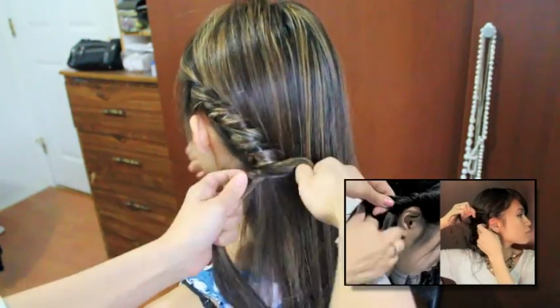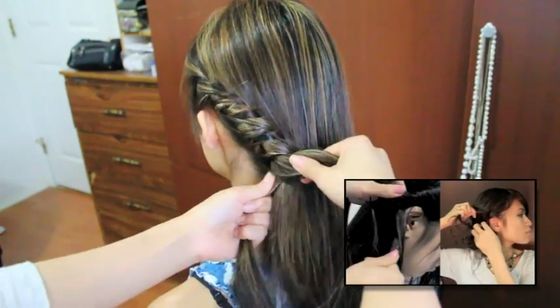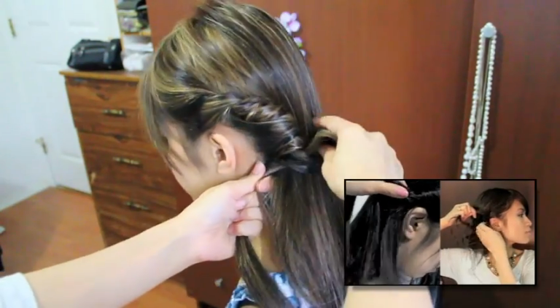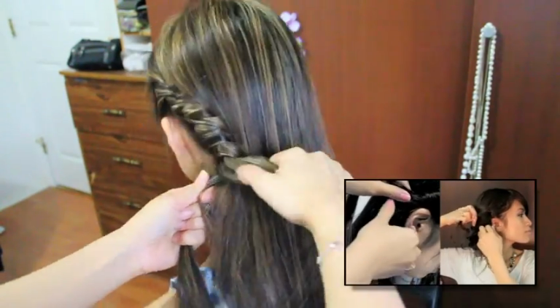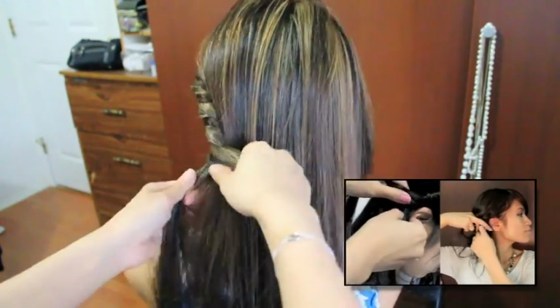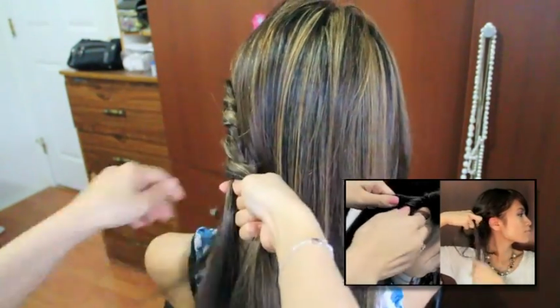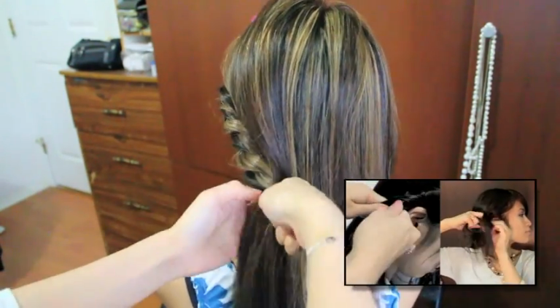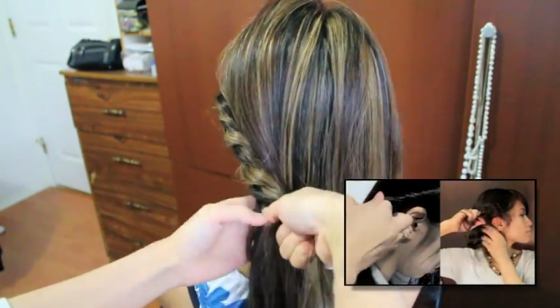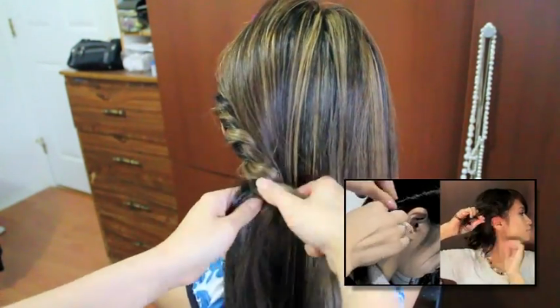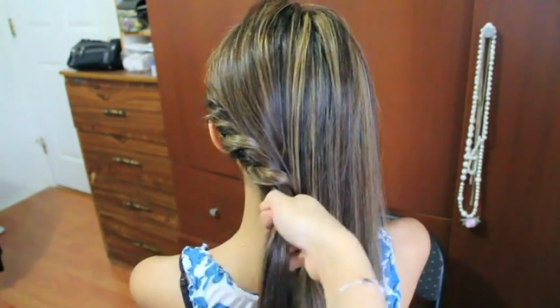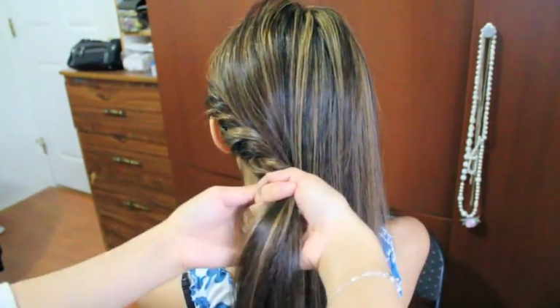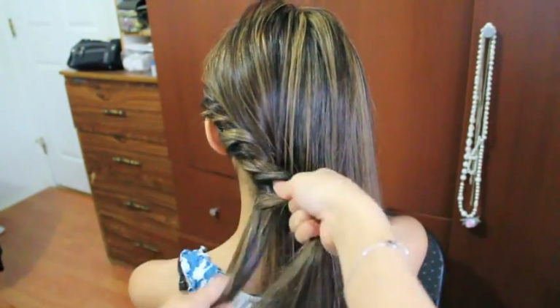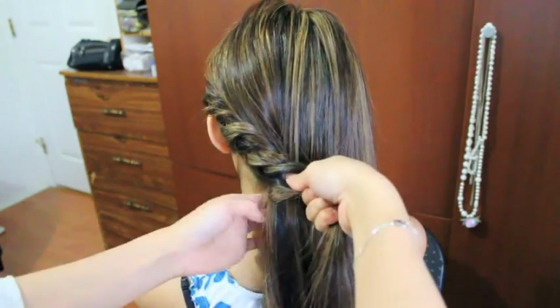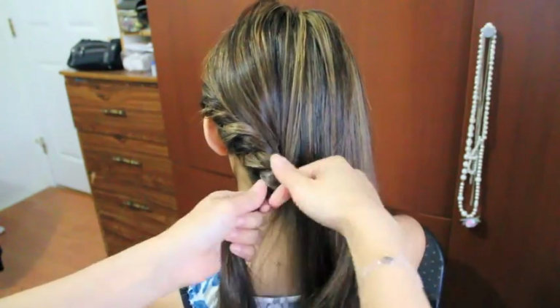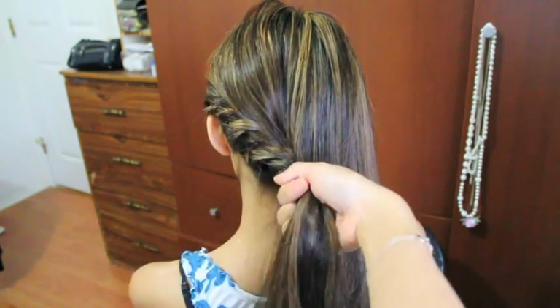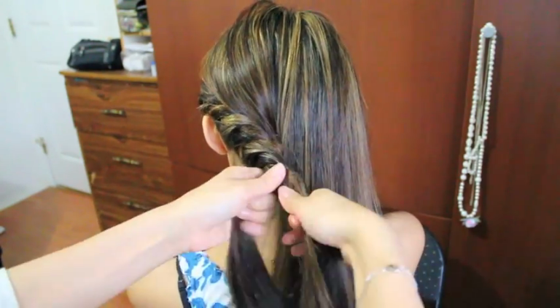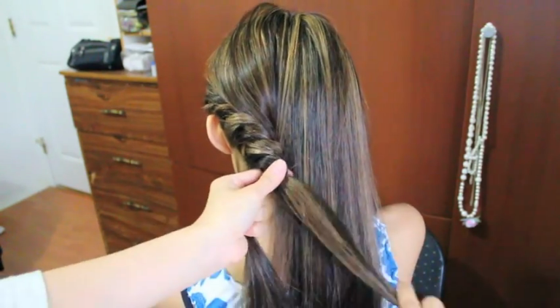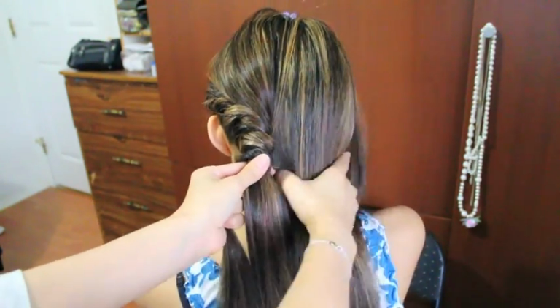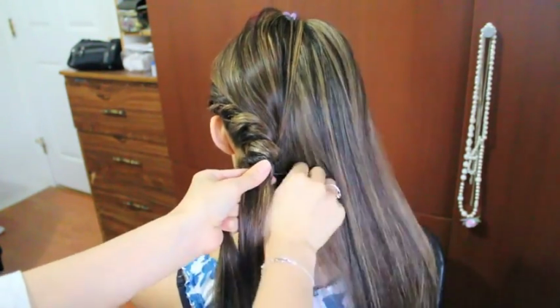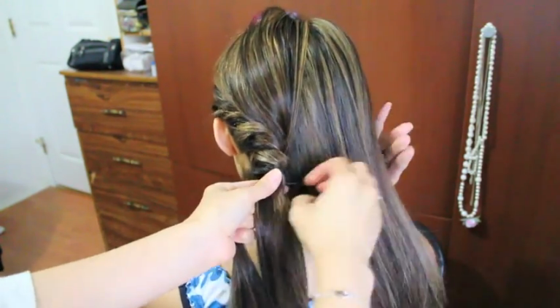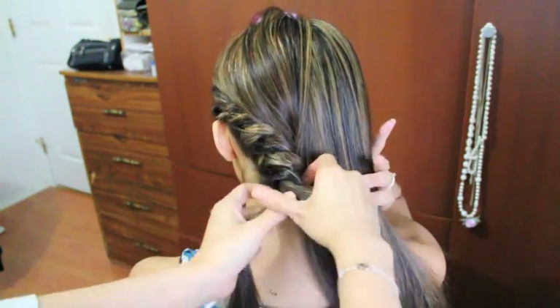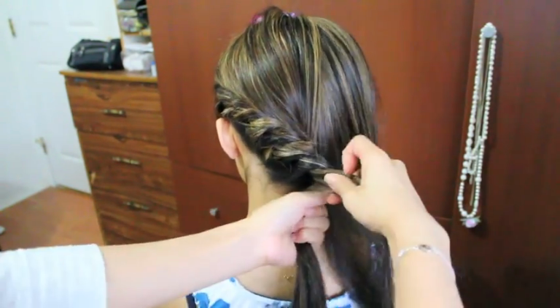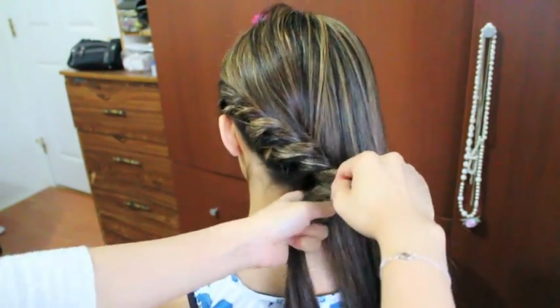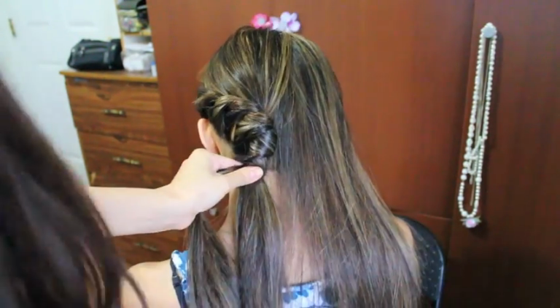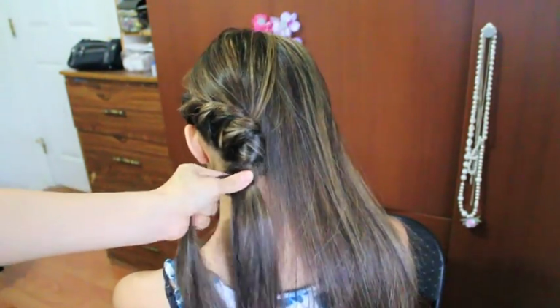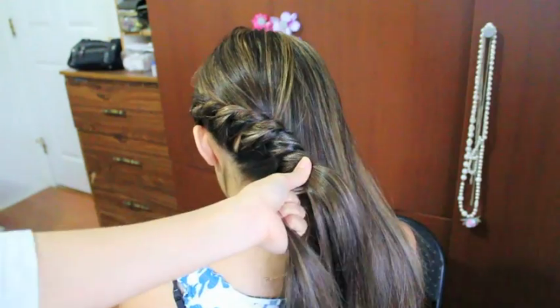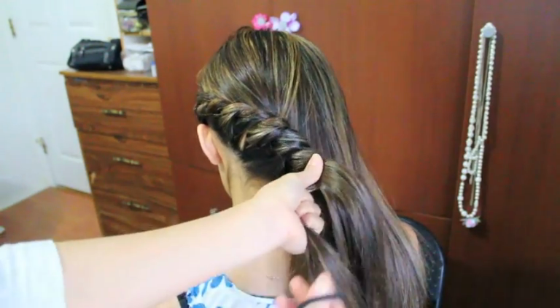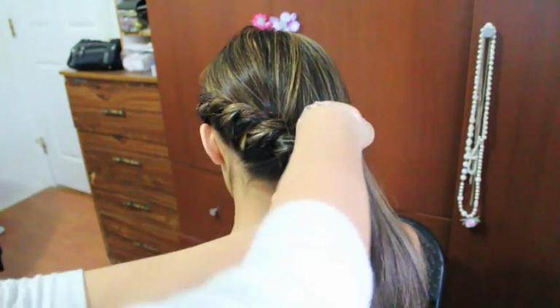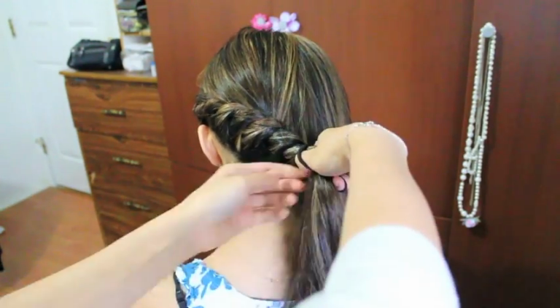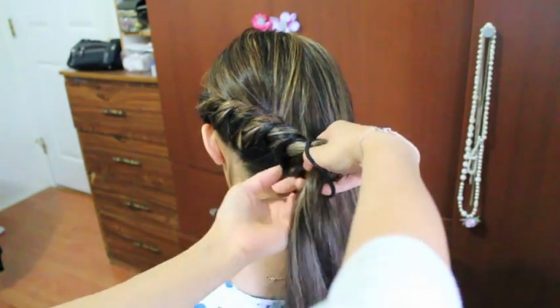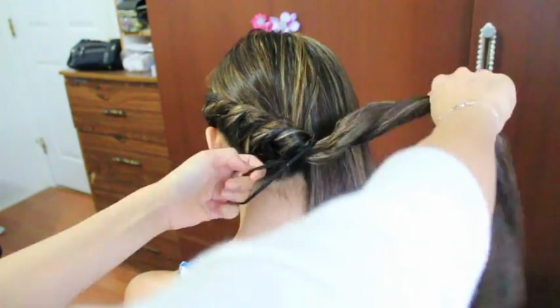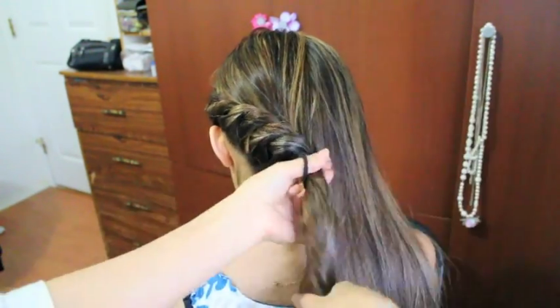Now if you want this to be more of a side do, you can continue to twist this all the way to the other side of your ear. But I'm just going to stop a little bit past halfway and then I'm just going to grab a hair tie and tie the two strands together.